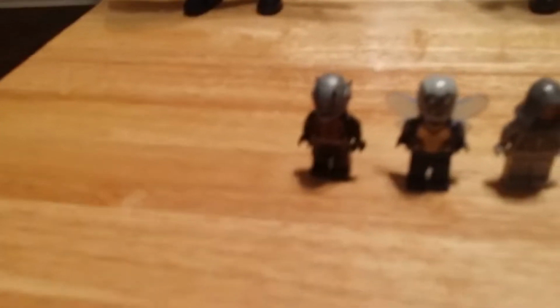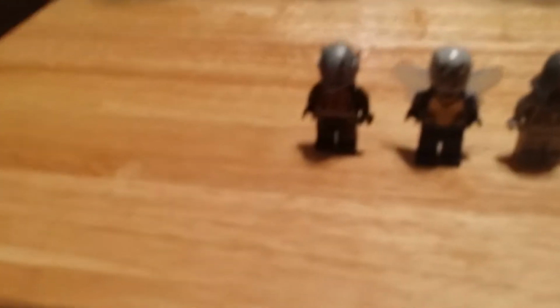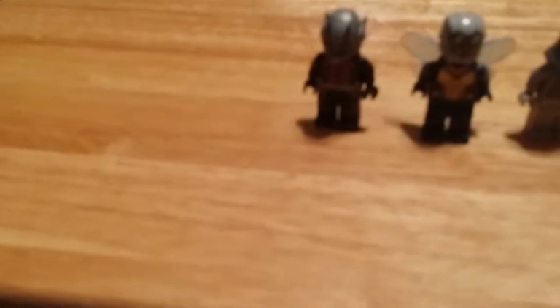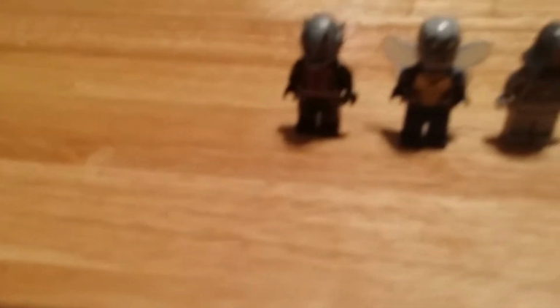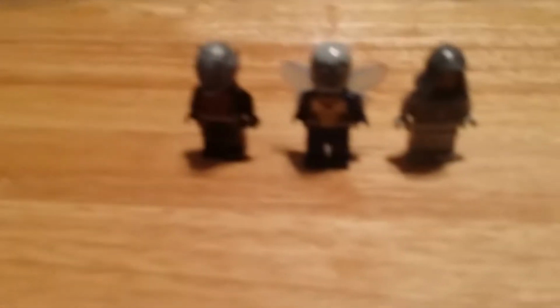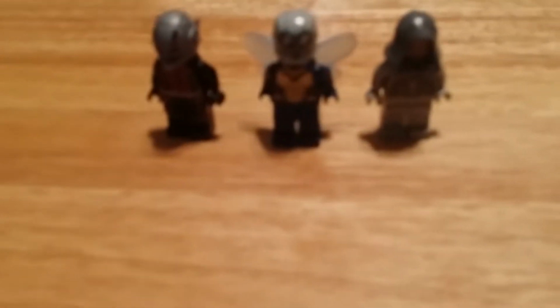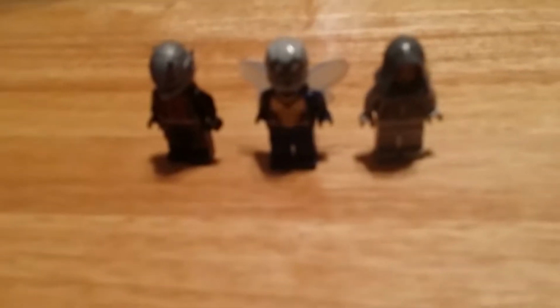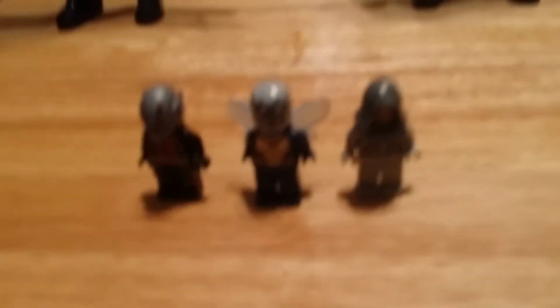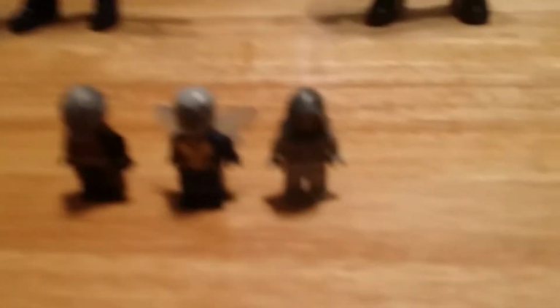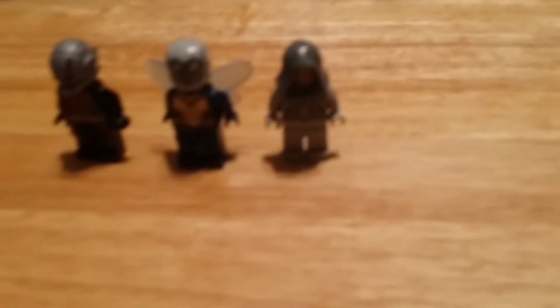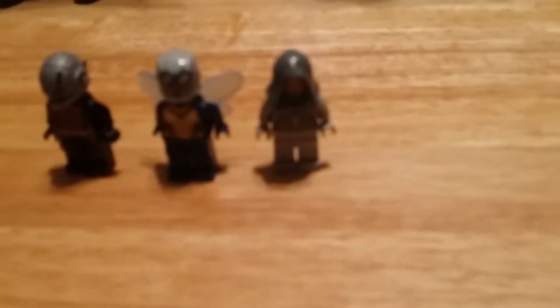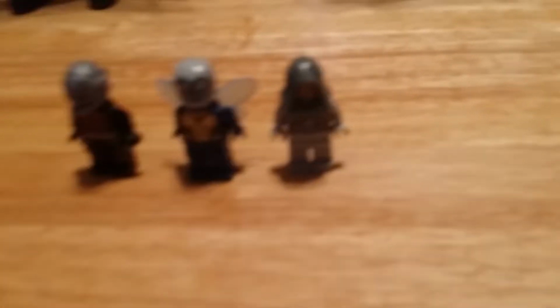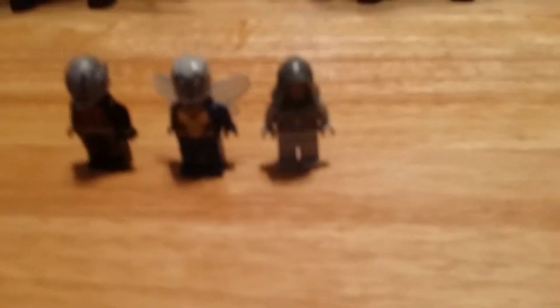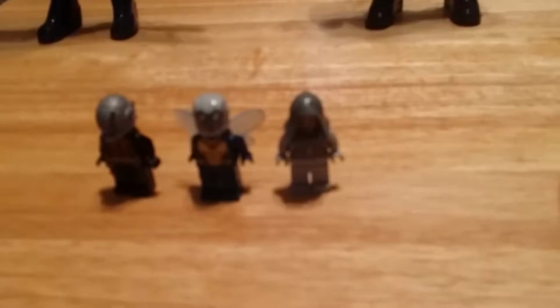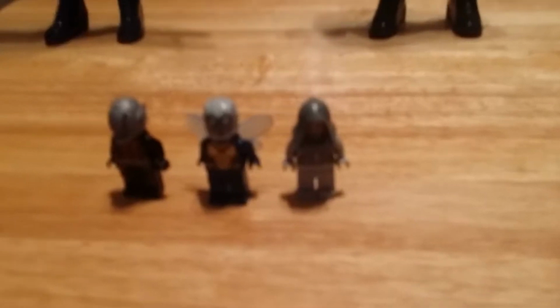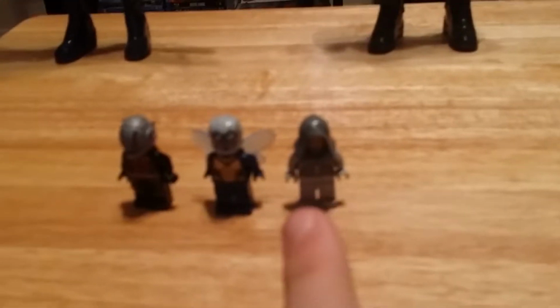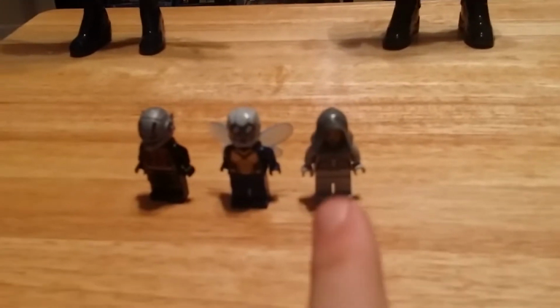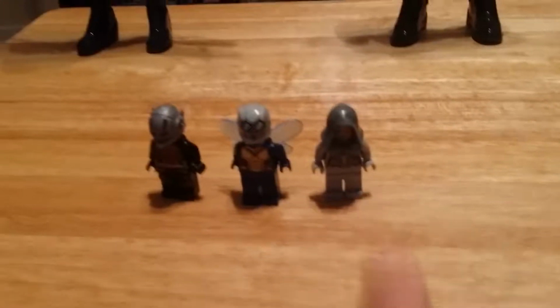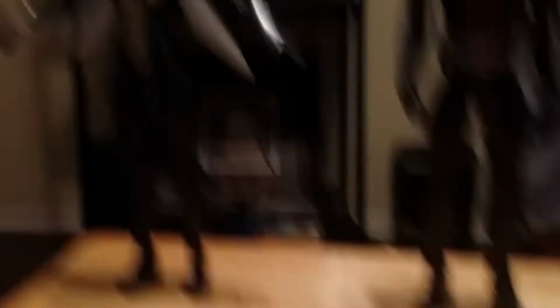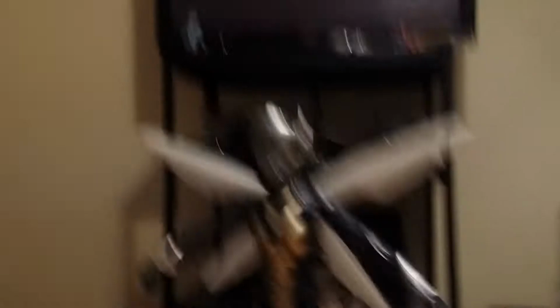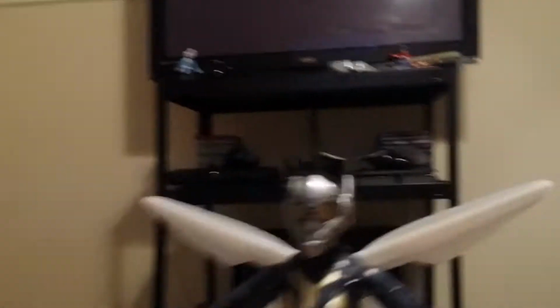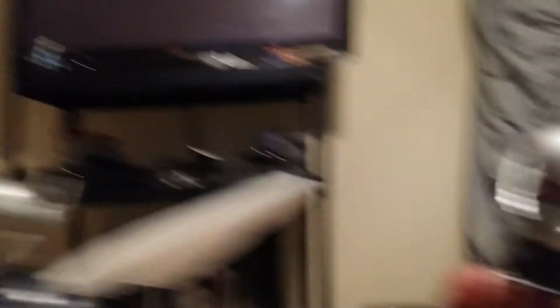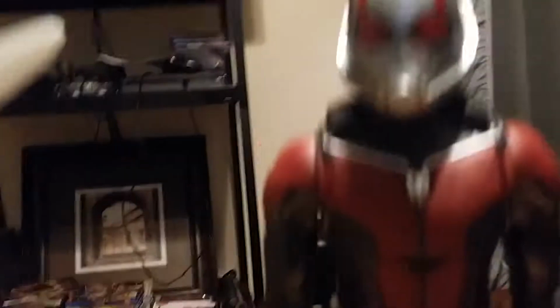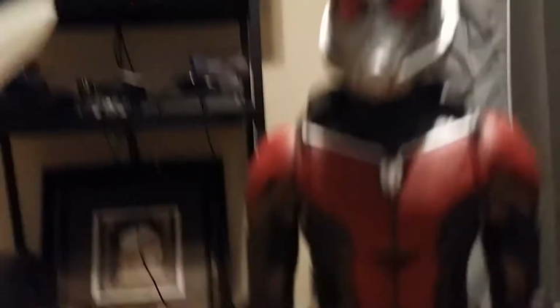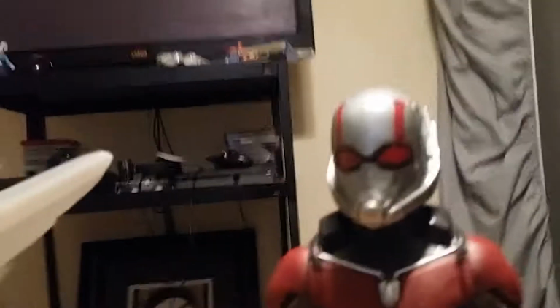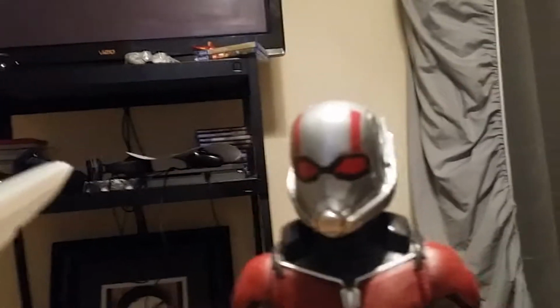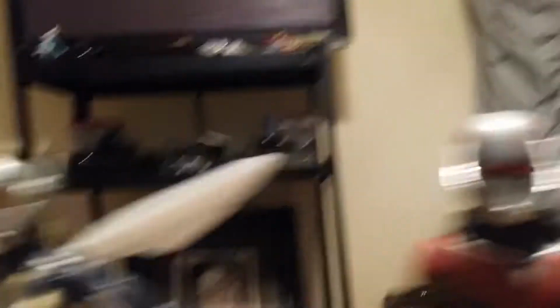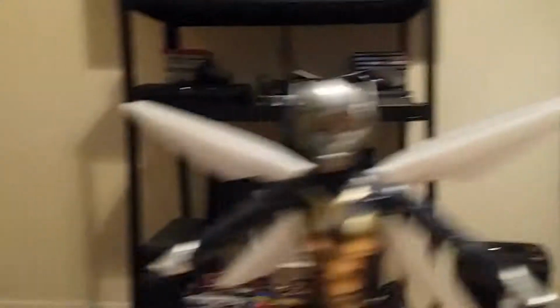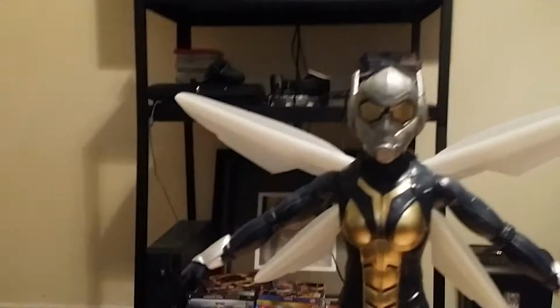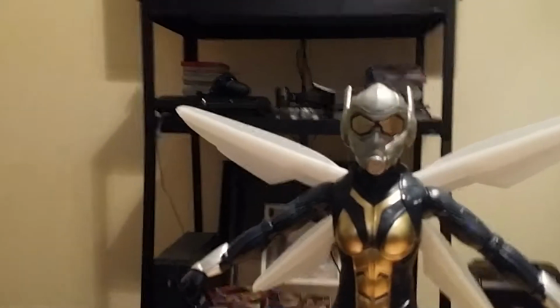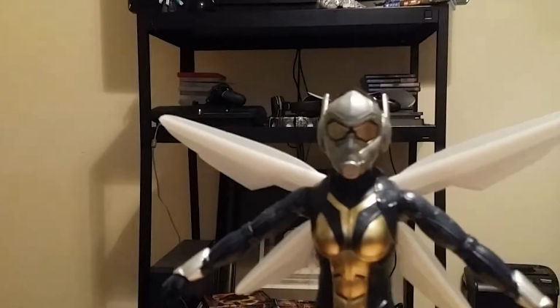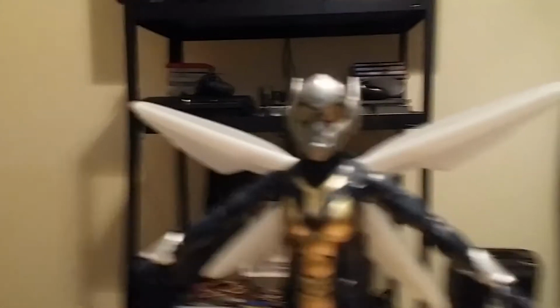As you can see I got Ant-Man, the Wasp, and the Ghost, who is actually the main villain in the movie. And for 12-inch, I got an Ant-Man 12-inch and a Wasp 12-inch.